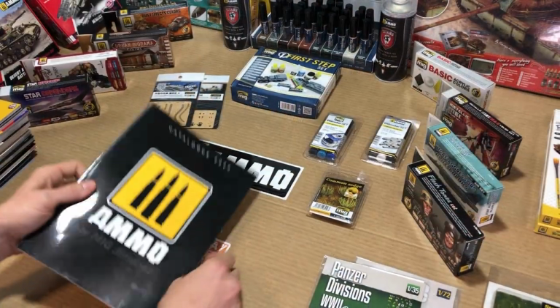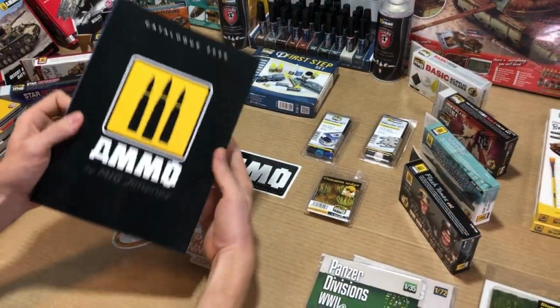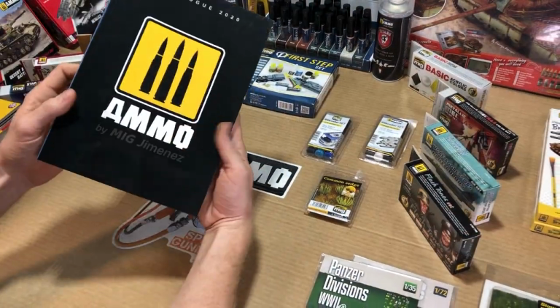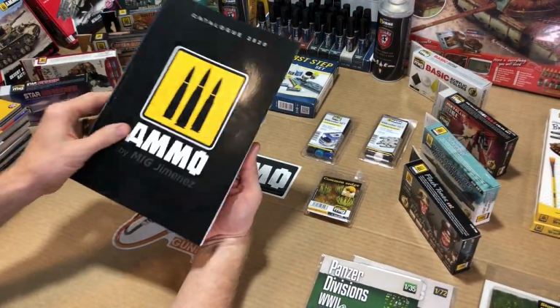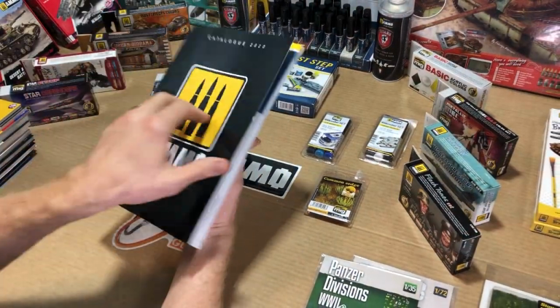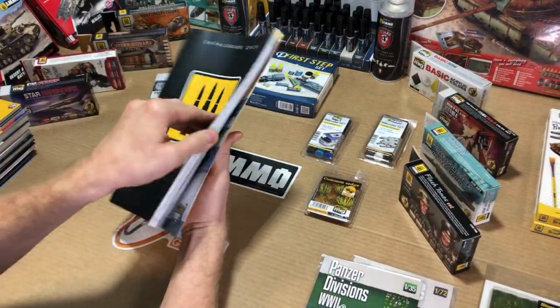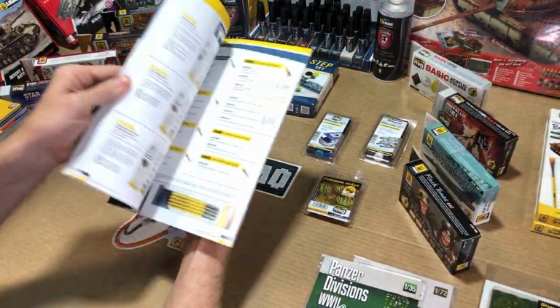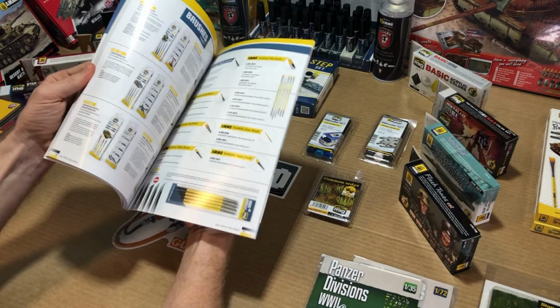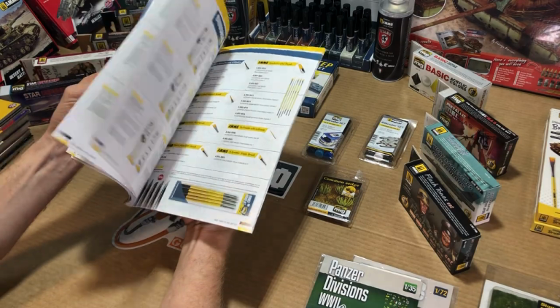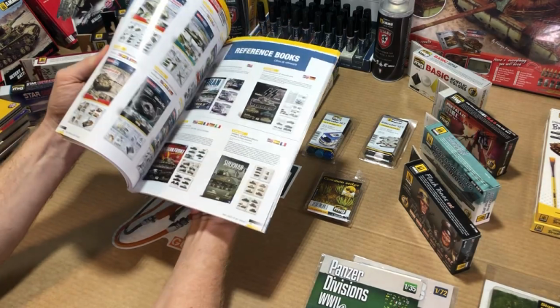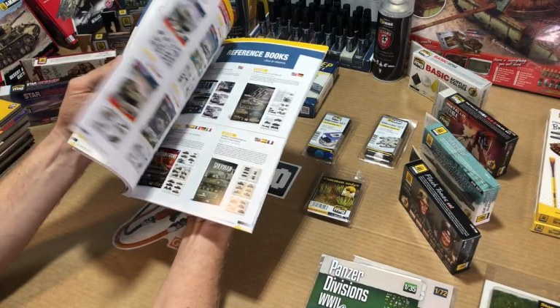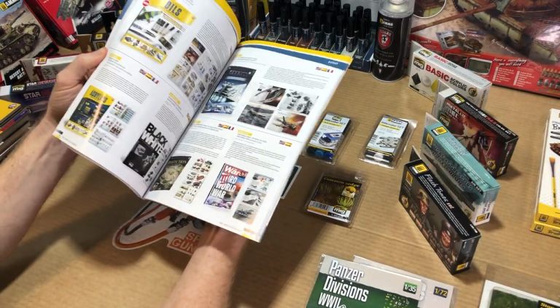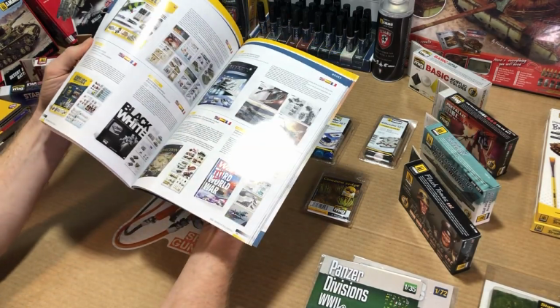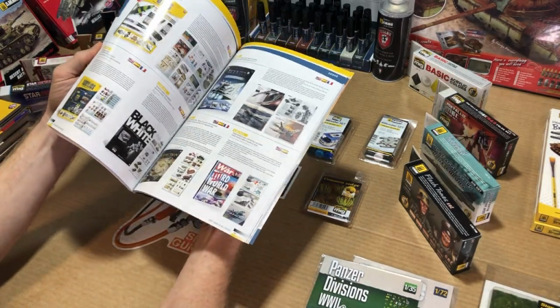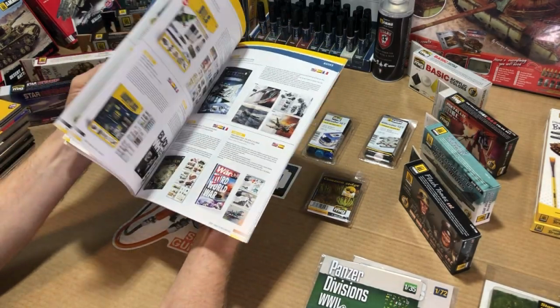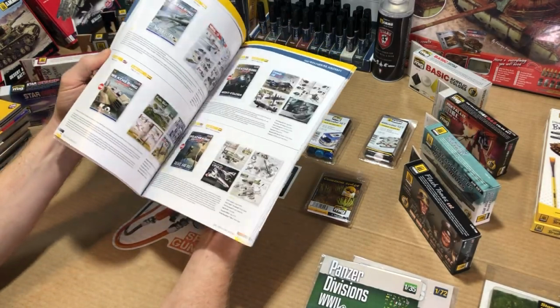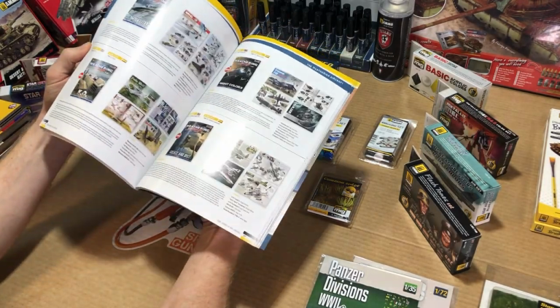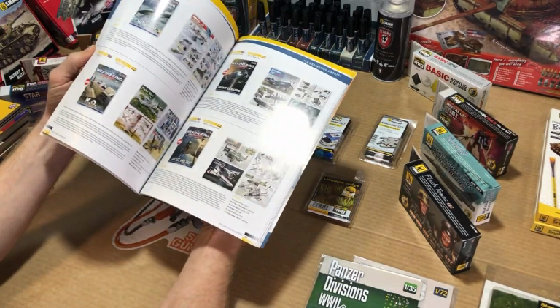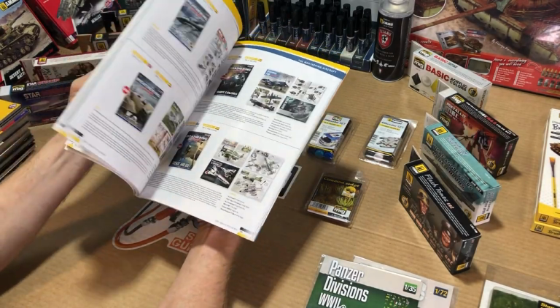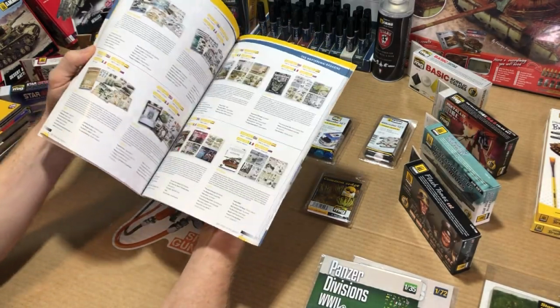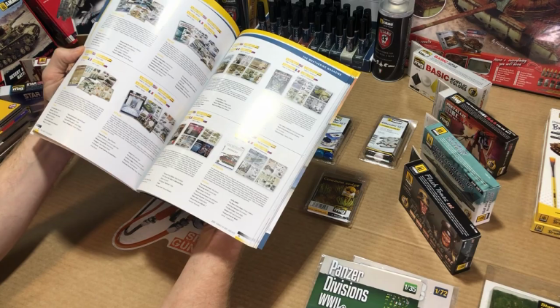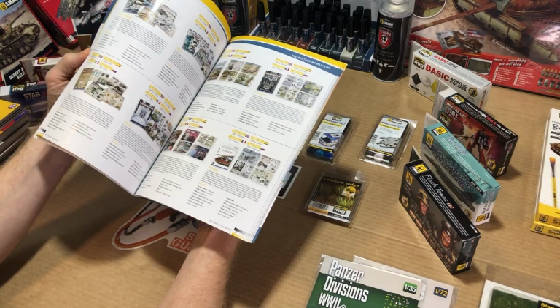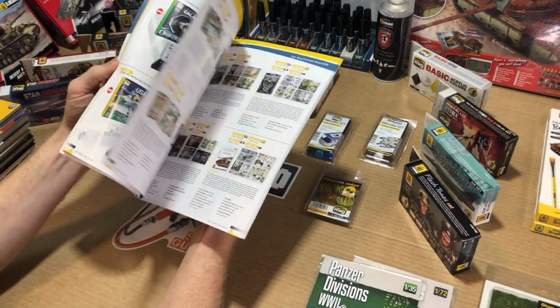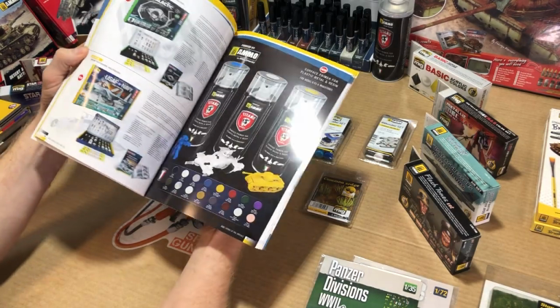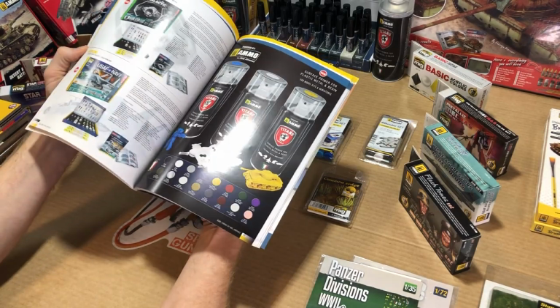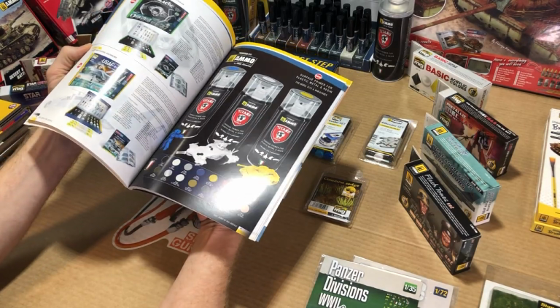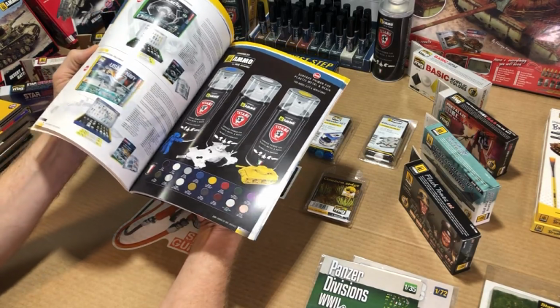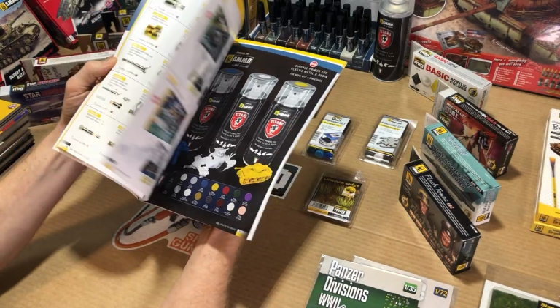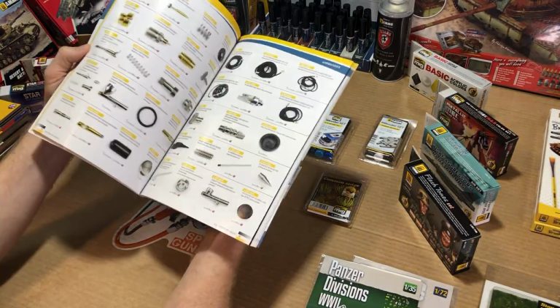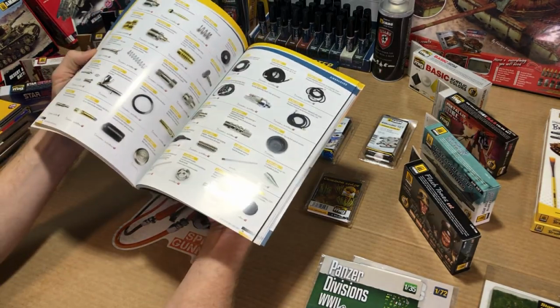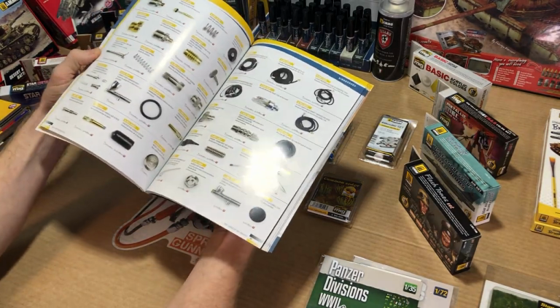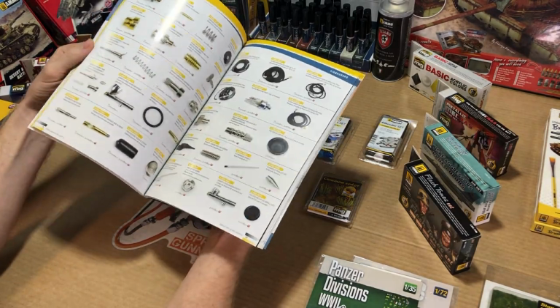Besides having a complete AMO catalog, they've come up with a whole library of modeling kits. These contain everything from tips and tricks to the techniques necessary for all genres of models, including dioramas or figures.